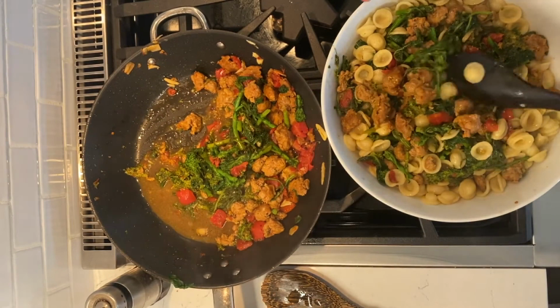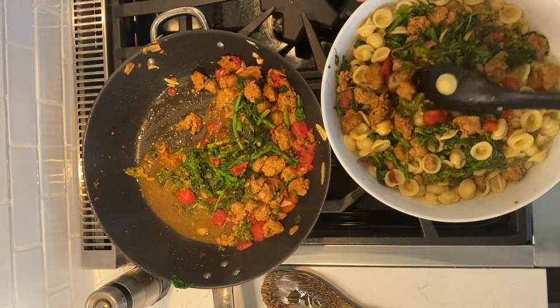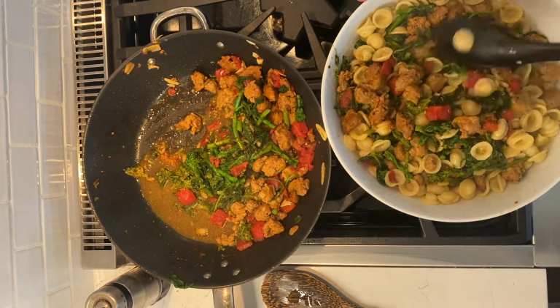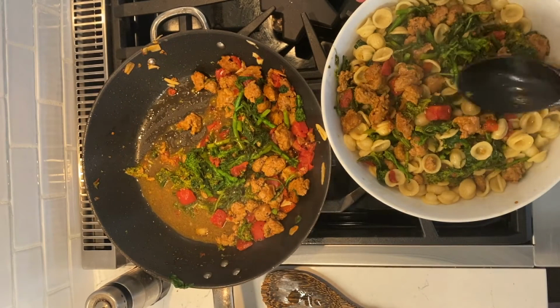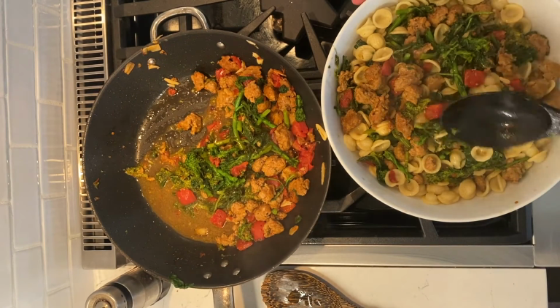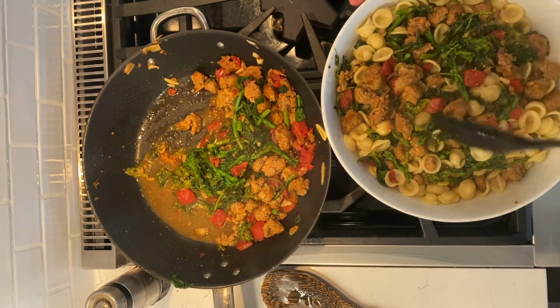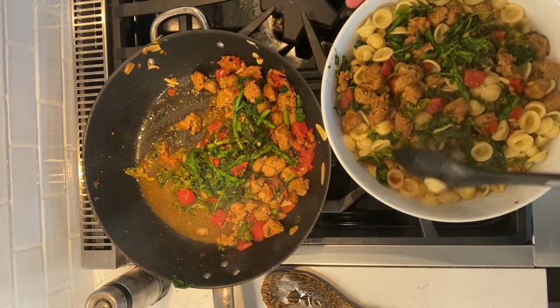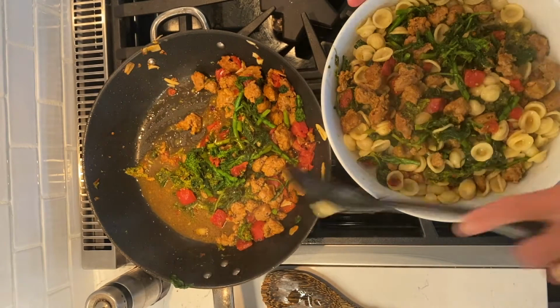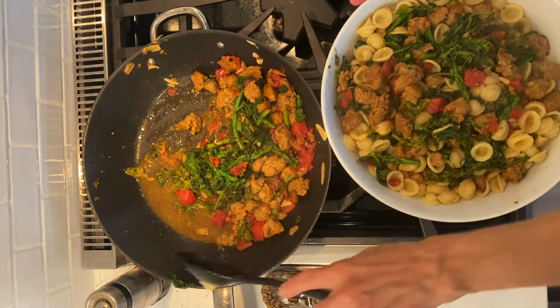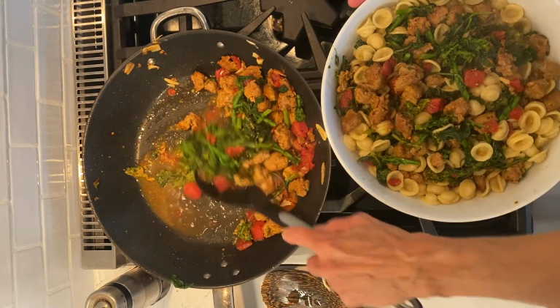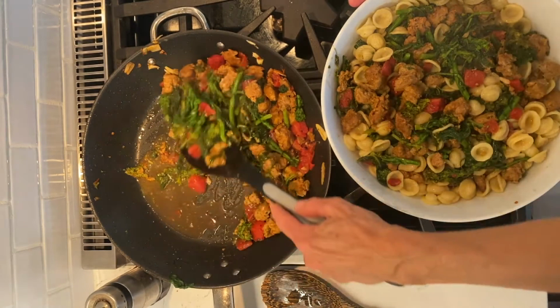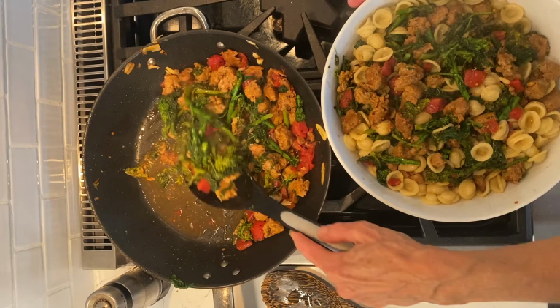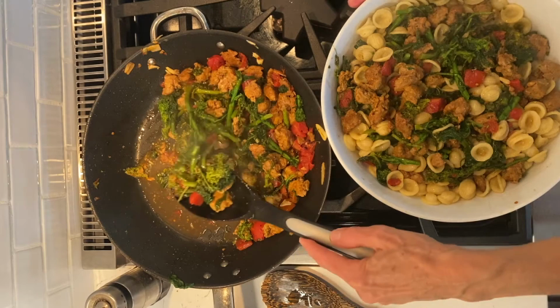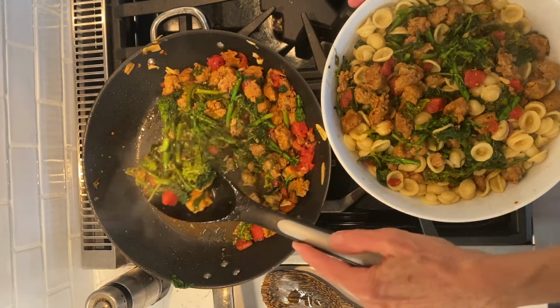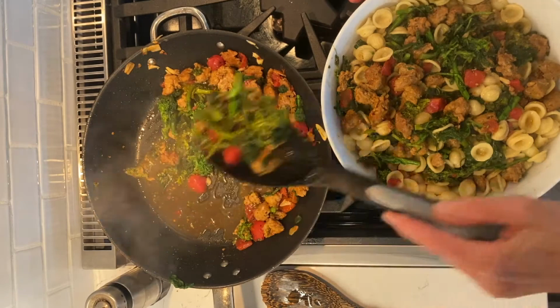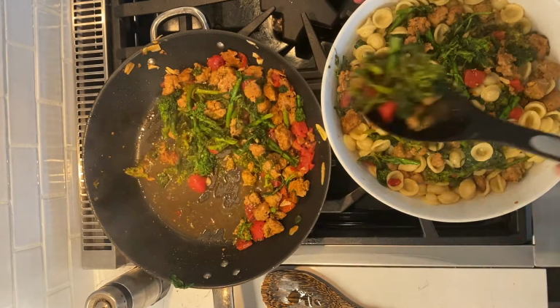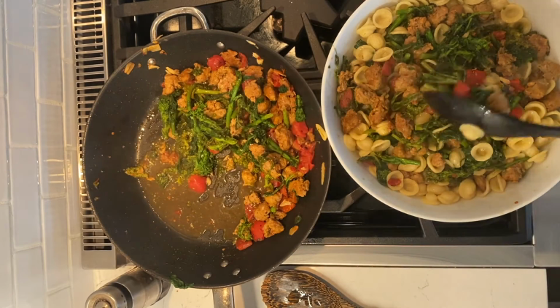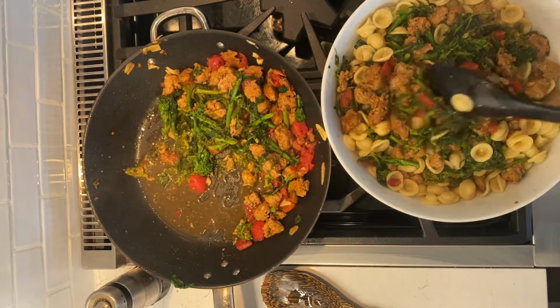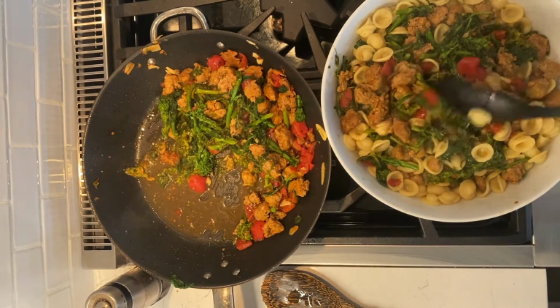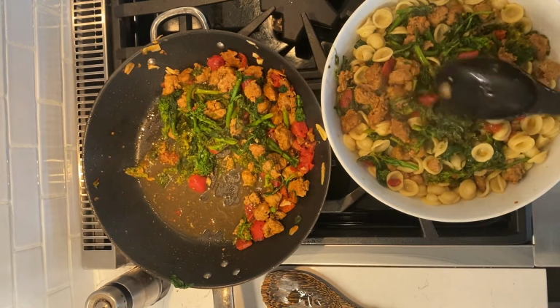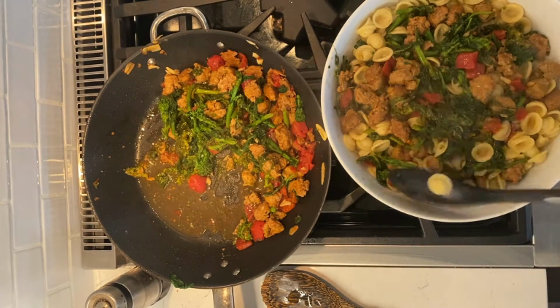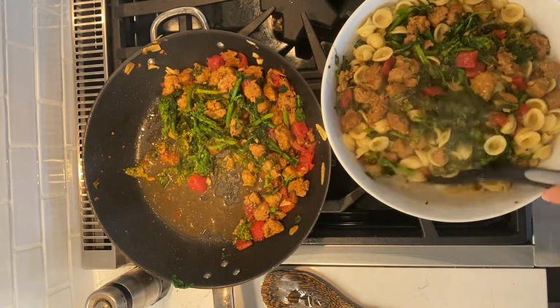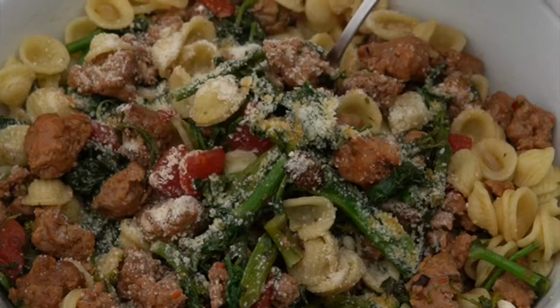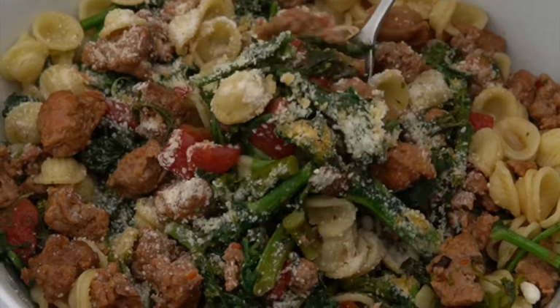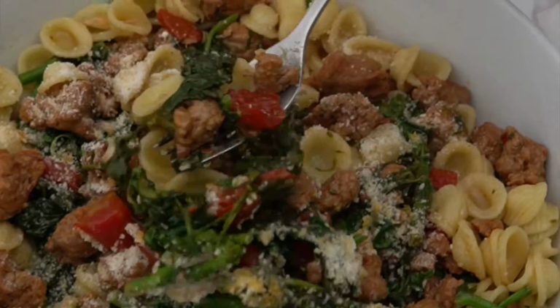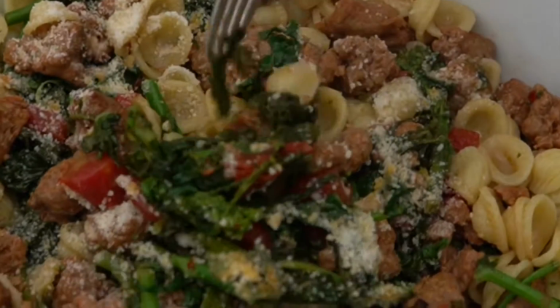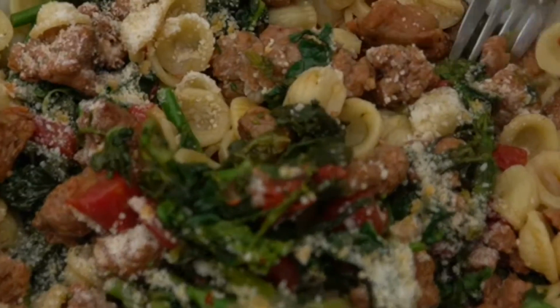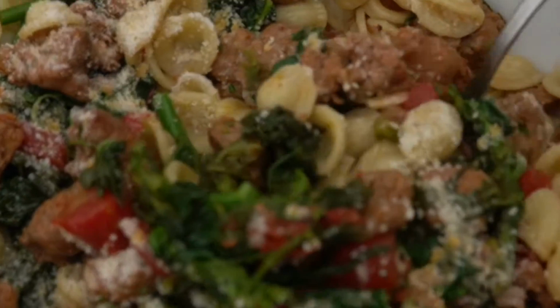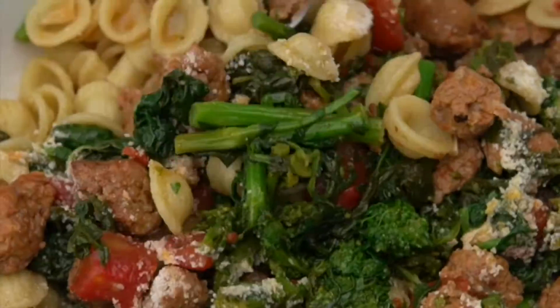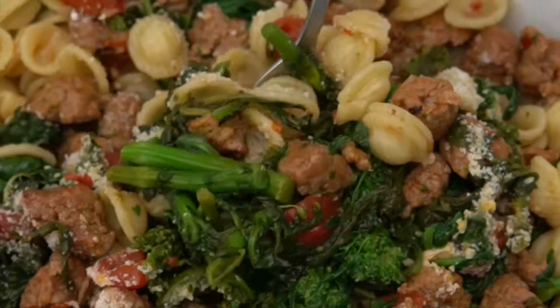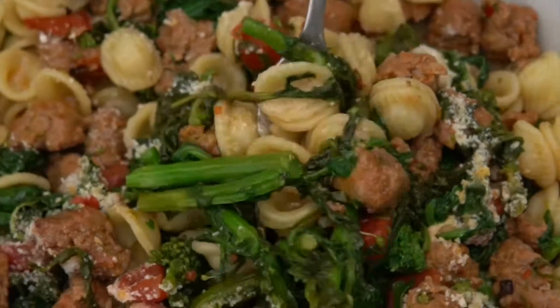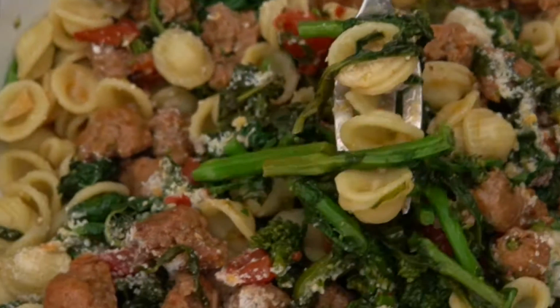Top with some parmesan cheese and extra red pepper flakes if you like the spice and if you can handle it. Ay dios mio, pero que perfecto!